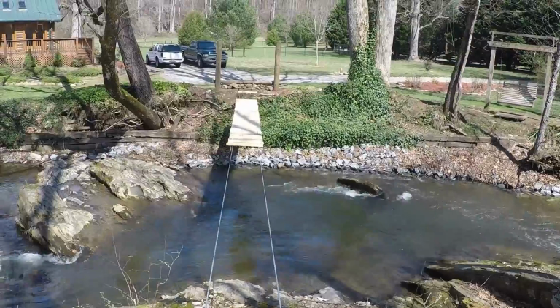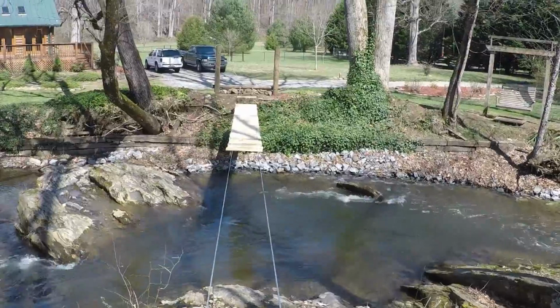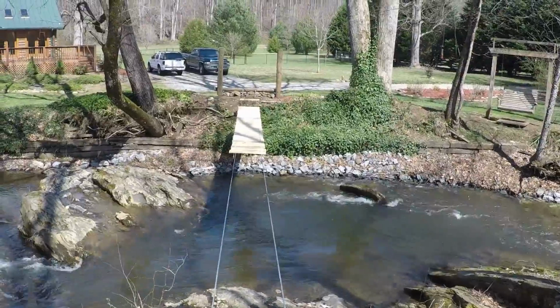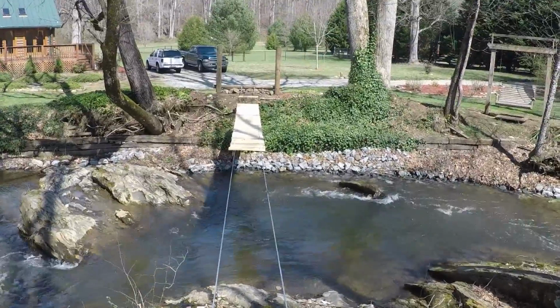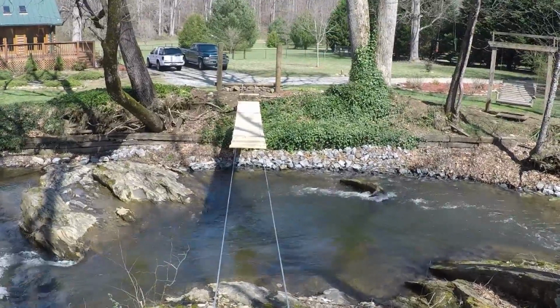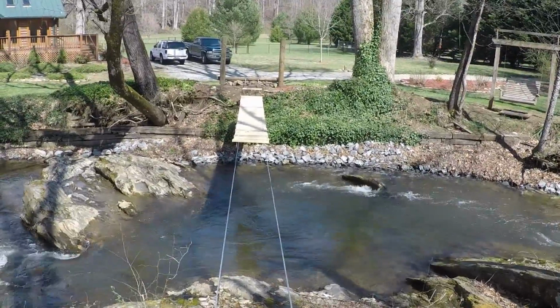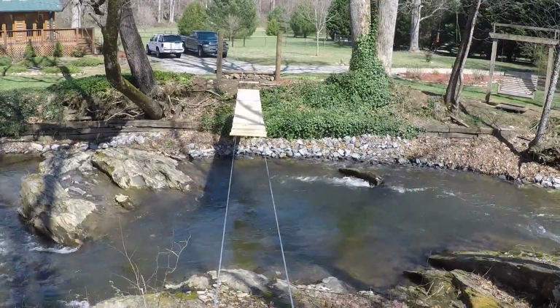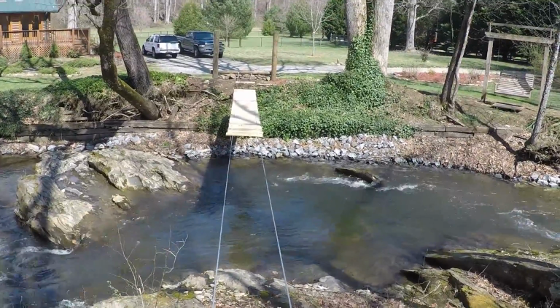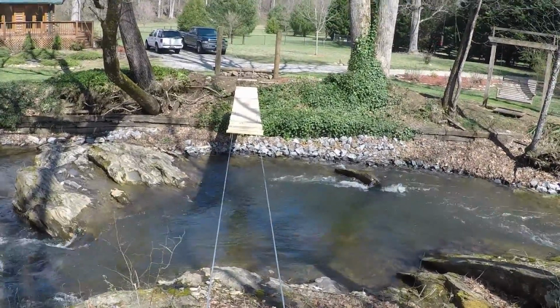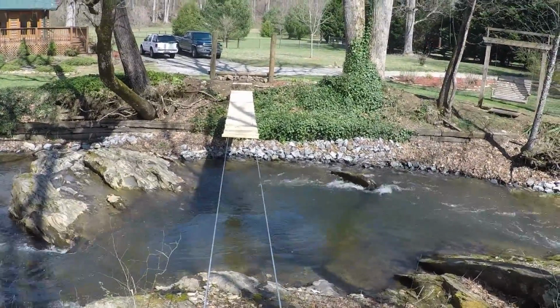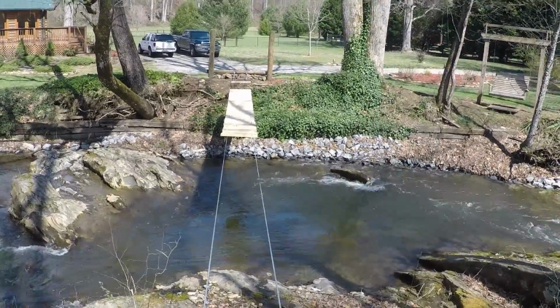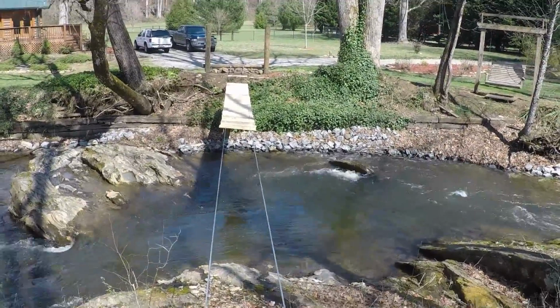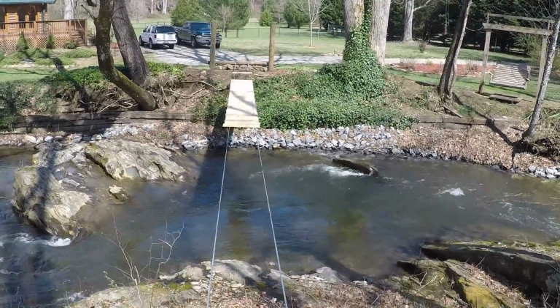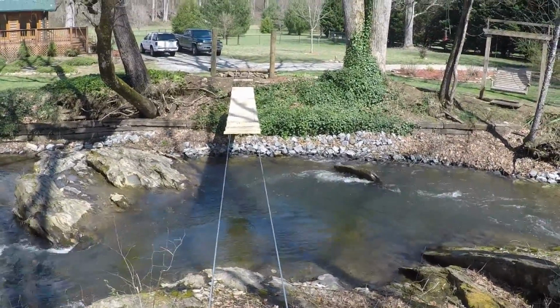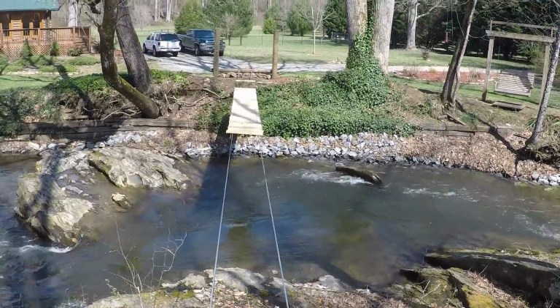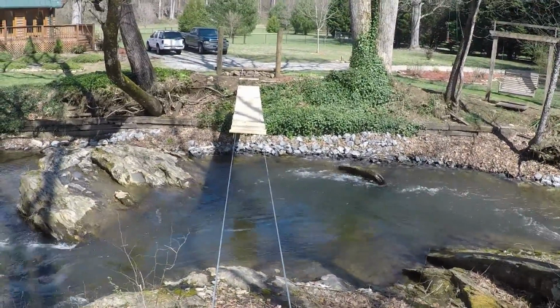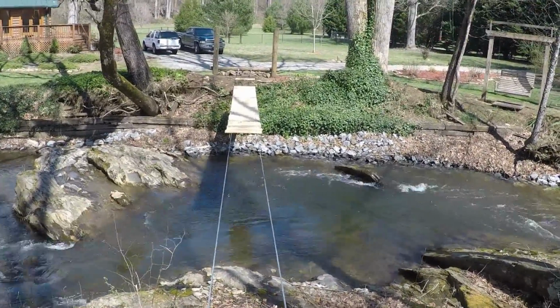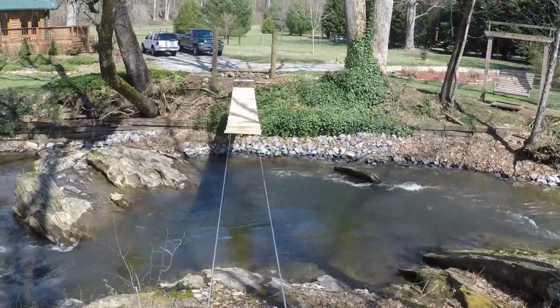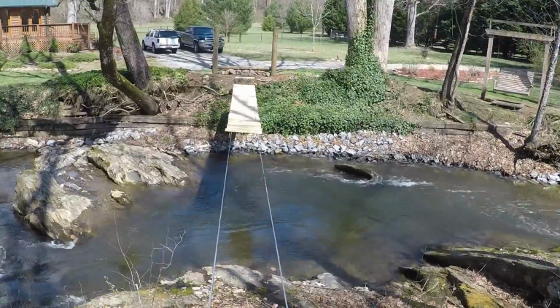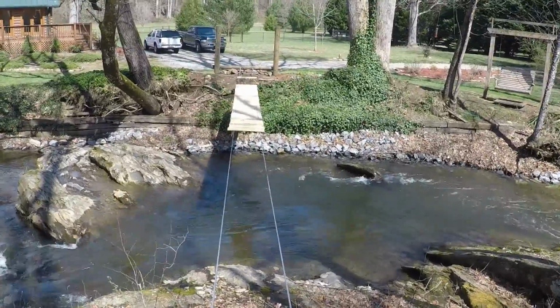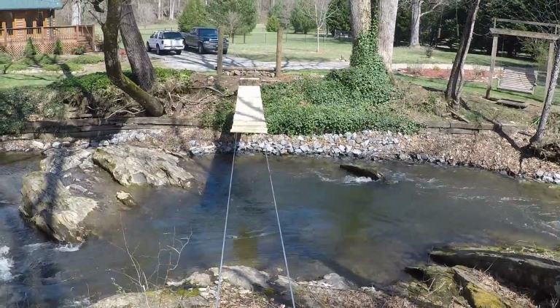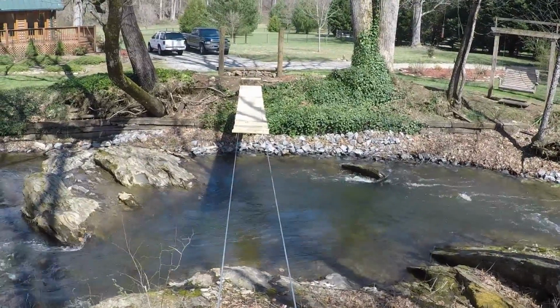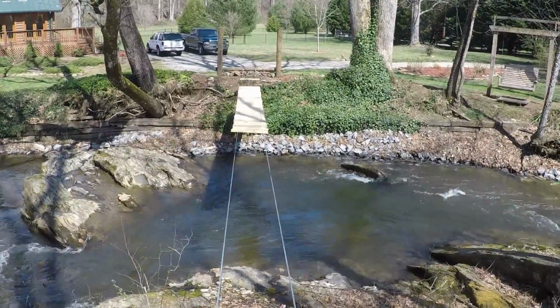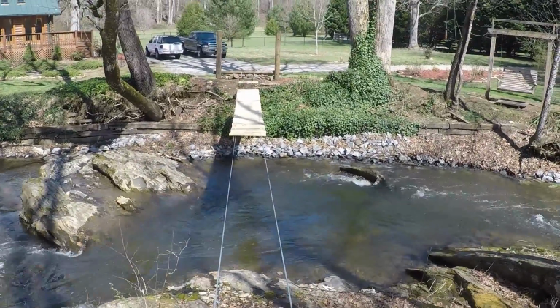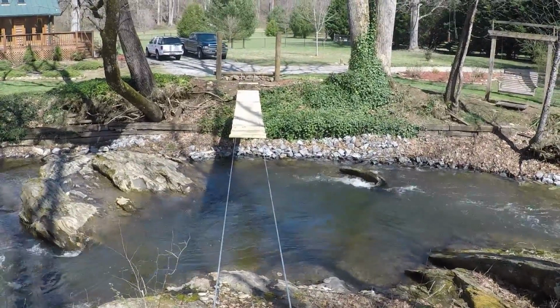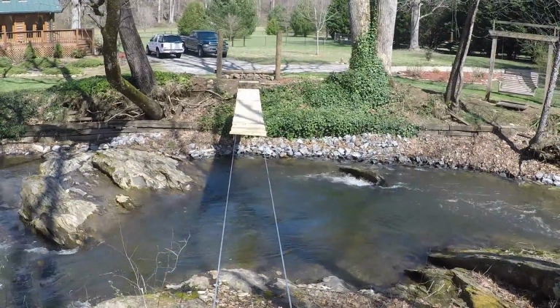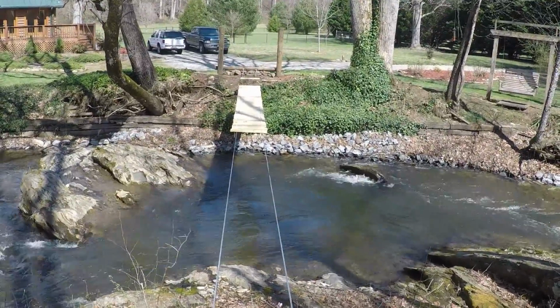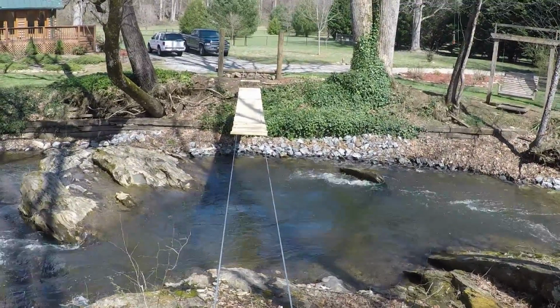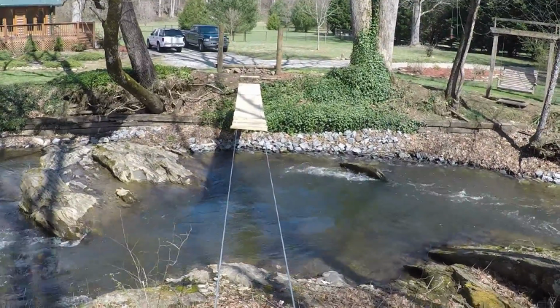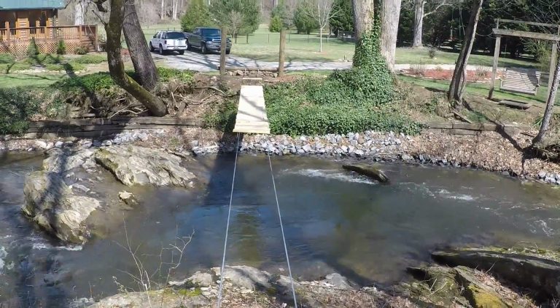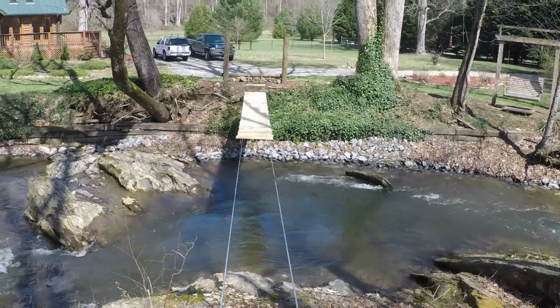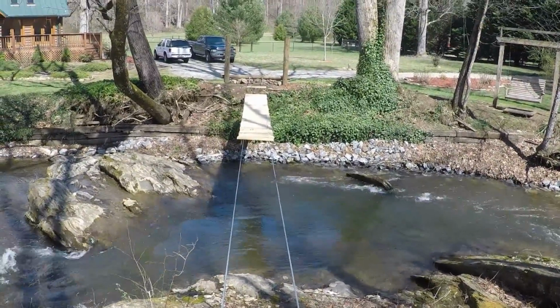From the other side of the stream, it doesn't look like we're quite halfway across, but it's just an optical illusion.